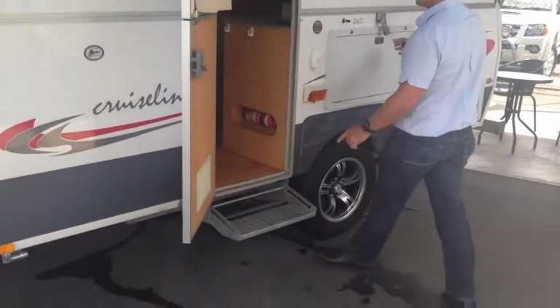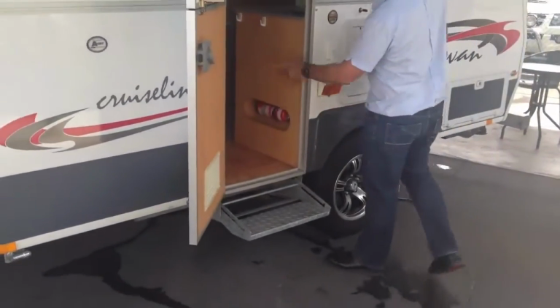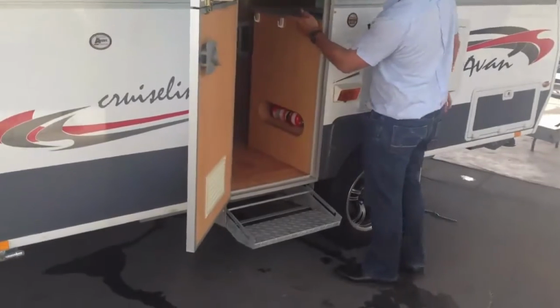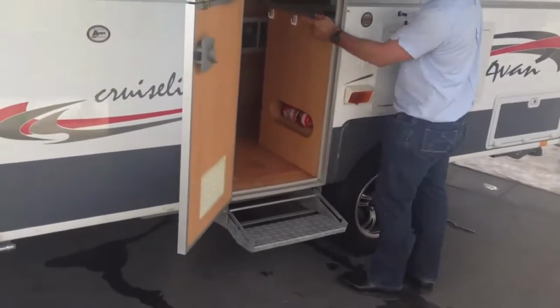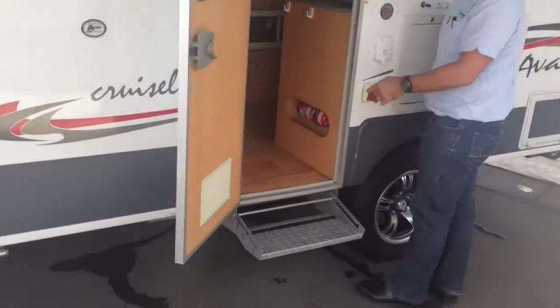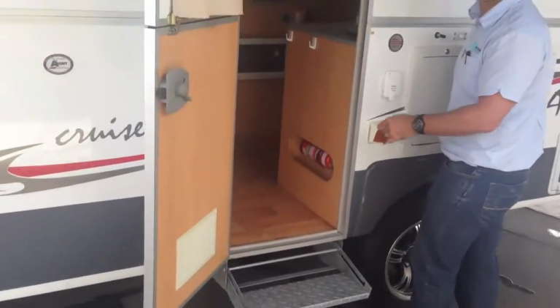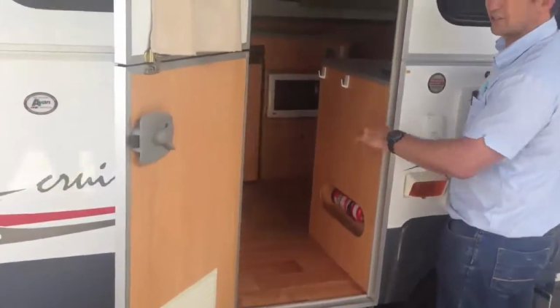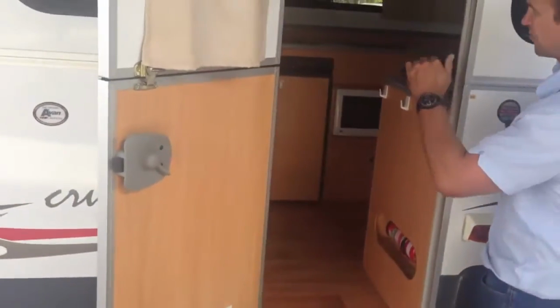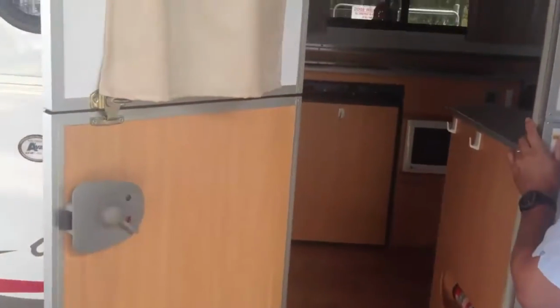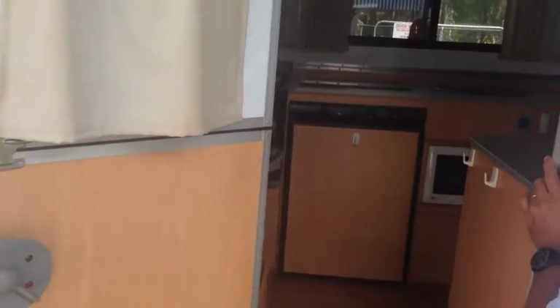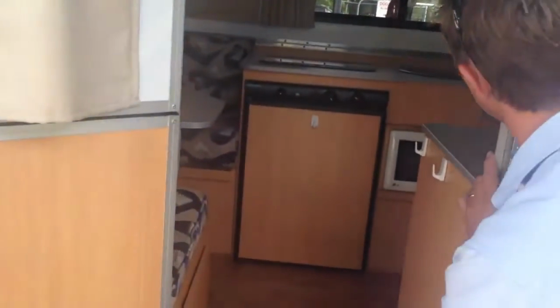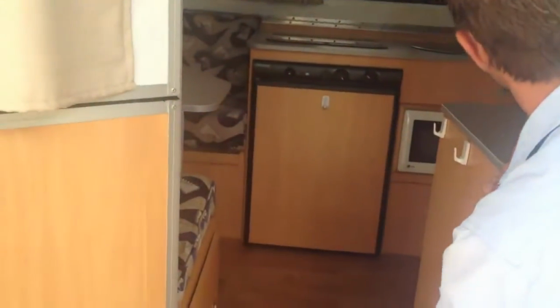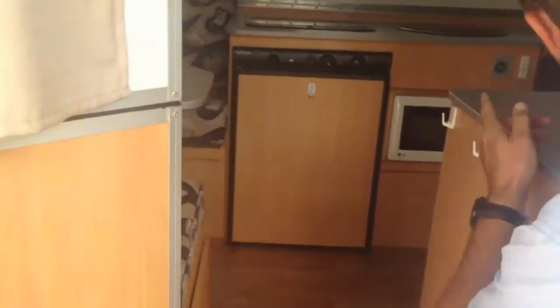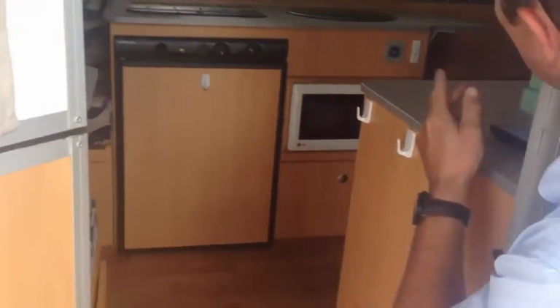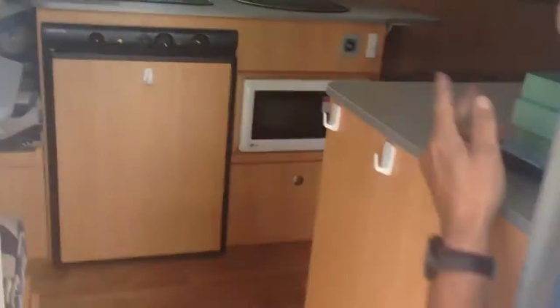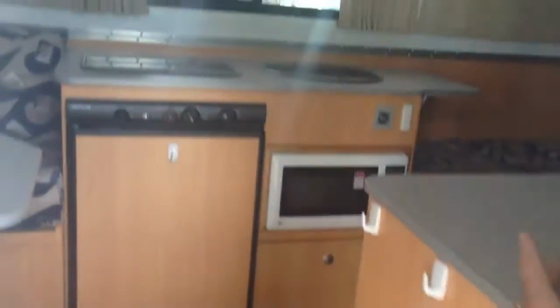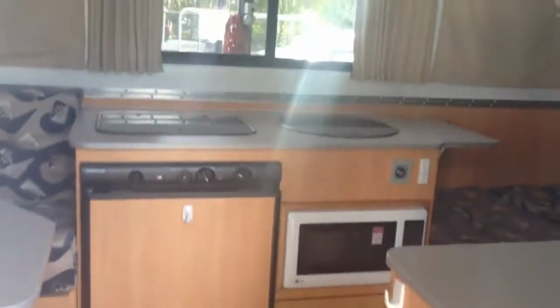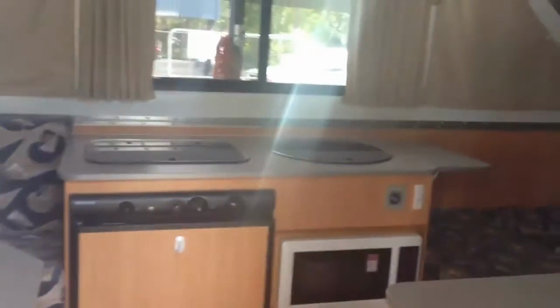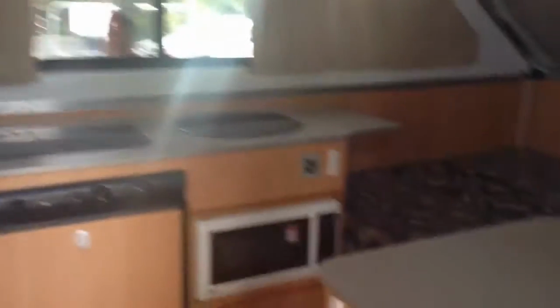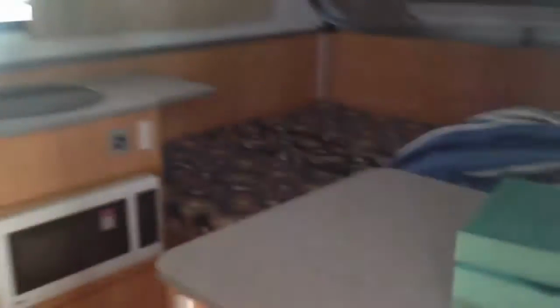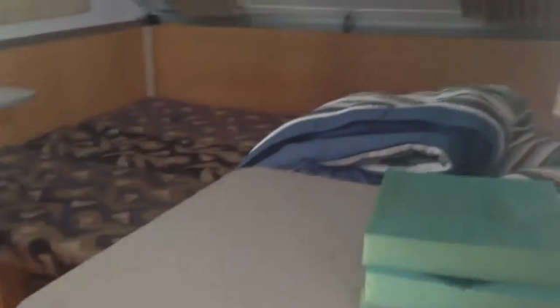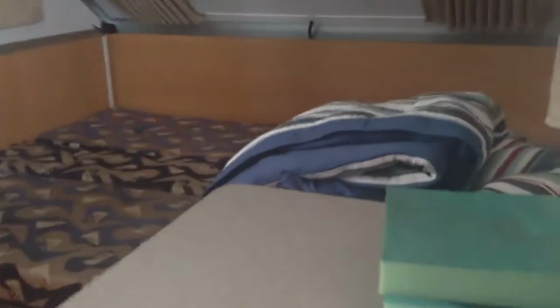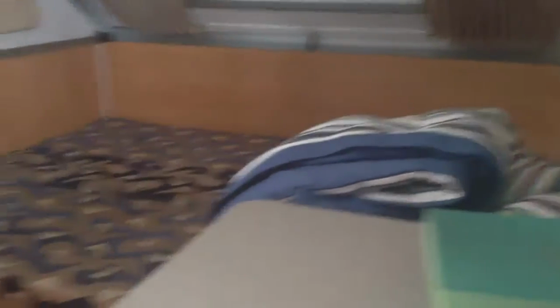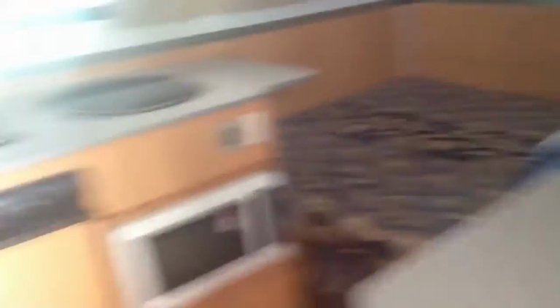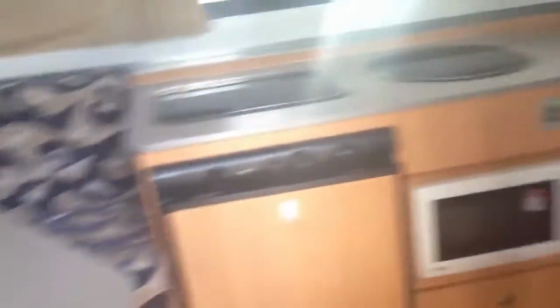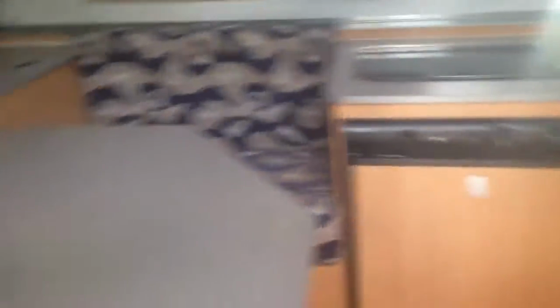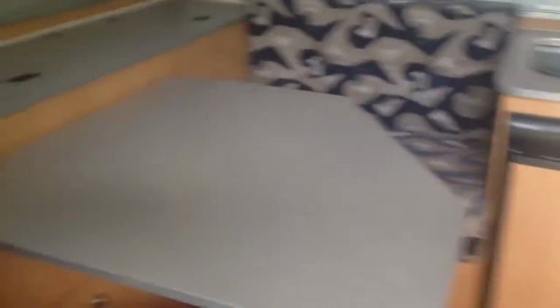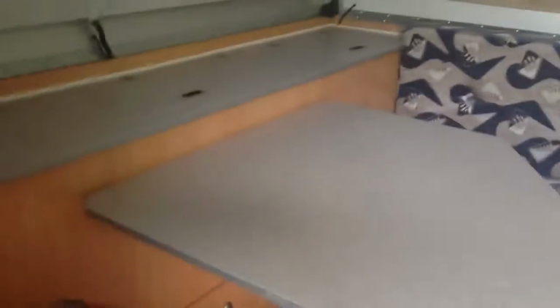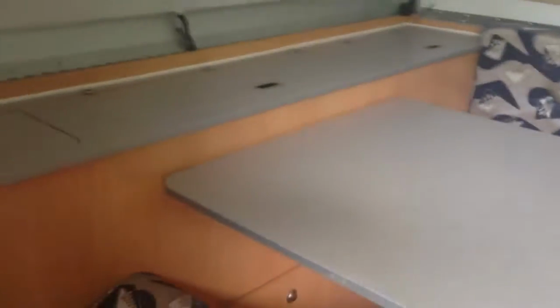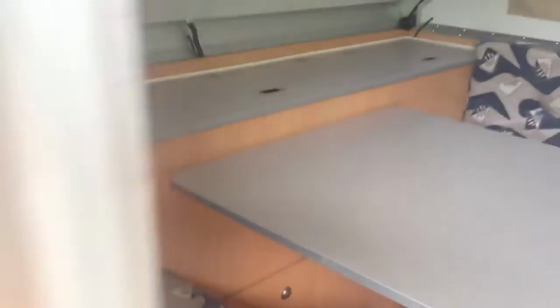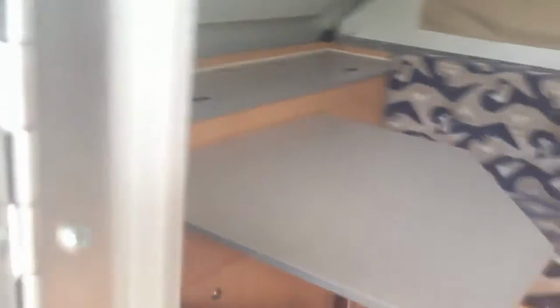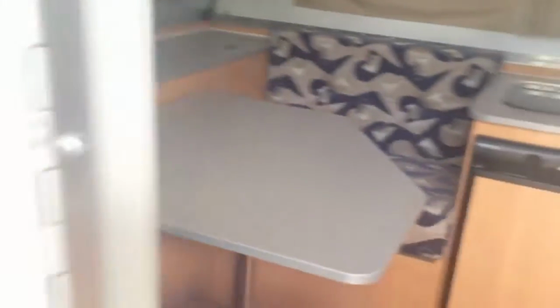It has a three-way 90 litre fridge, so you've still got plenty of fridge space. Microwave. It also has its own hot water service. Double bed, as well as an extra bed at the front.